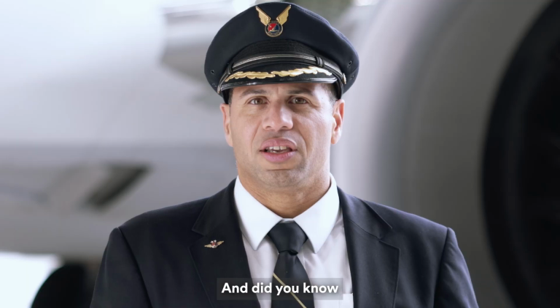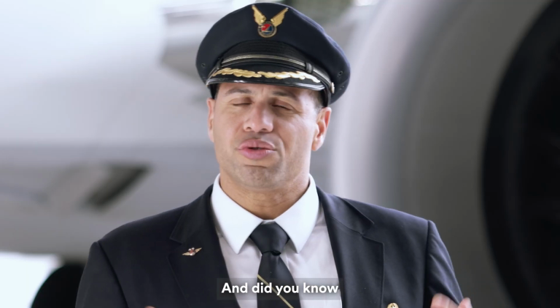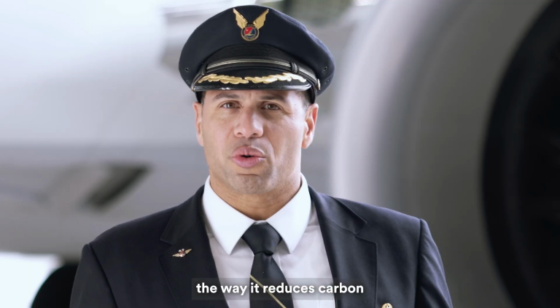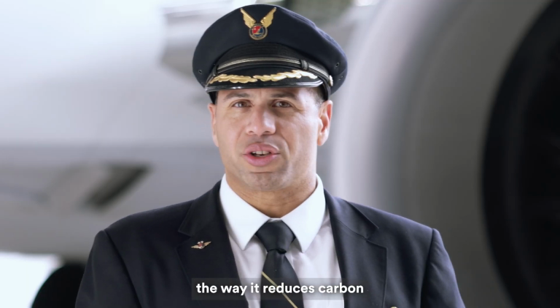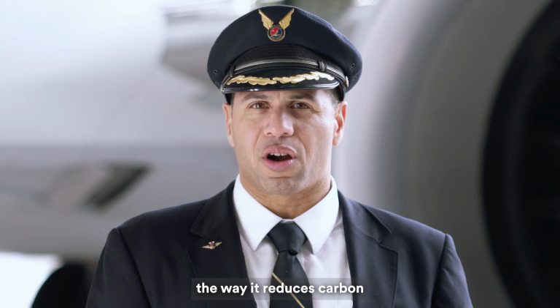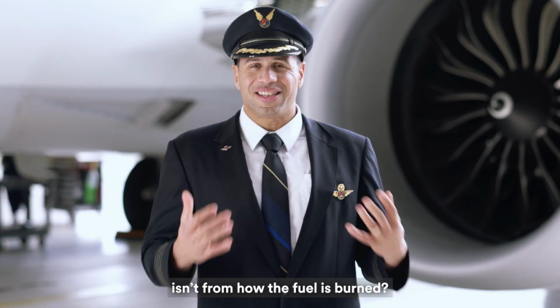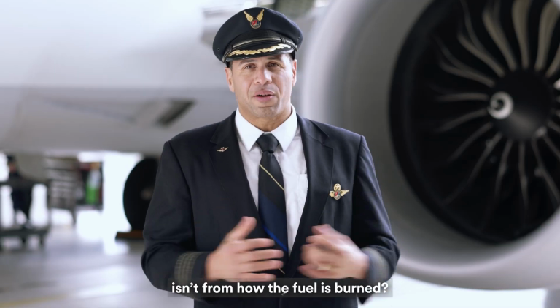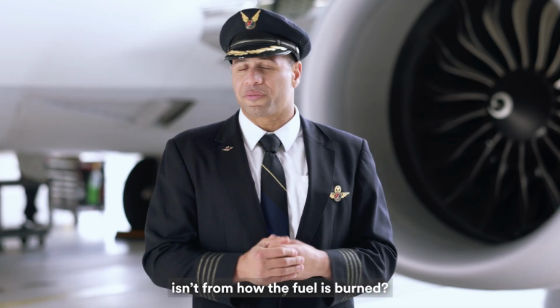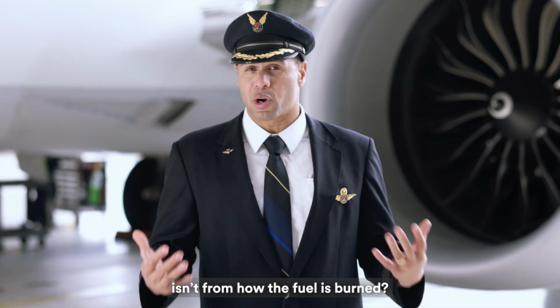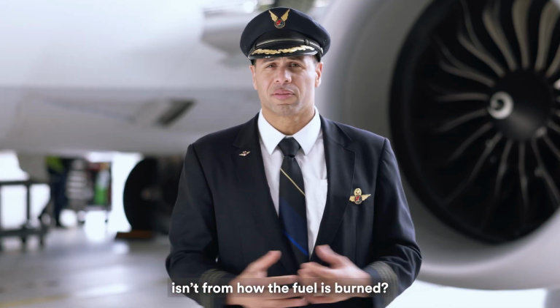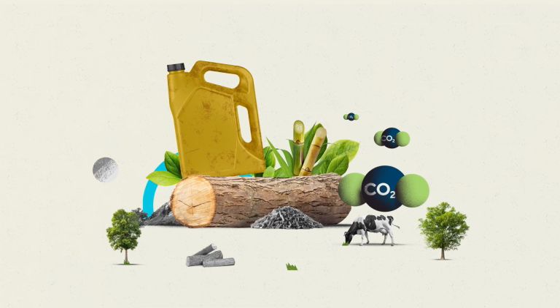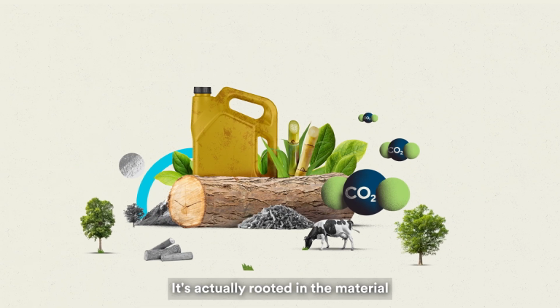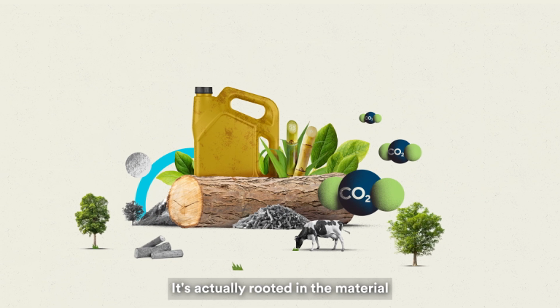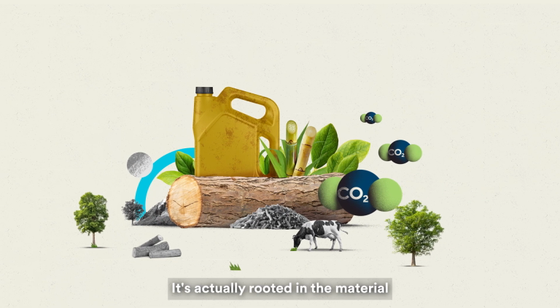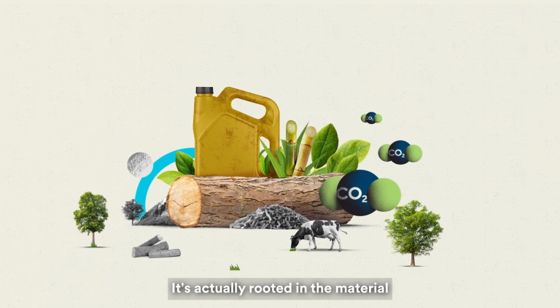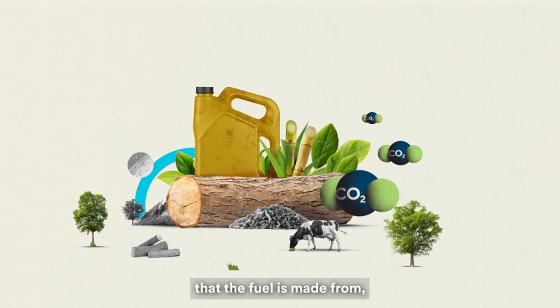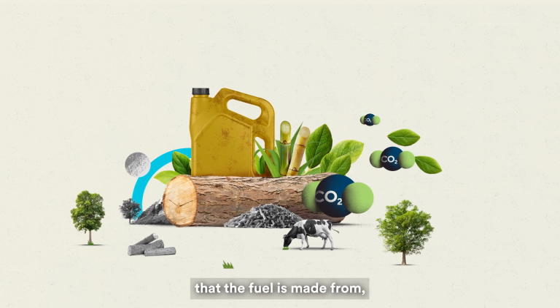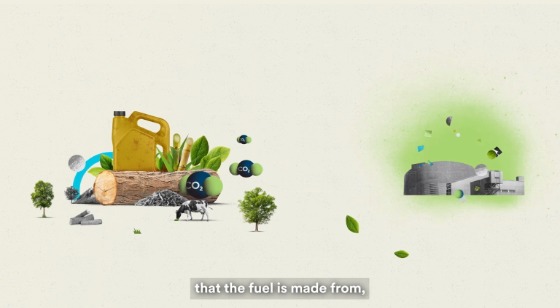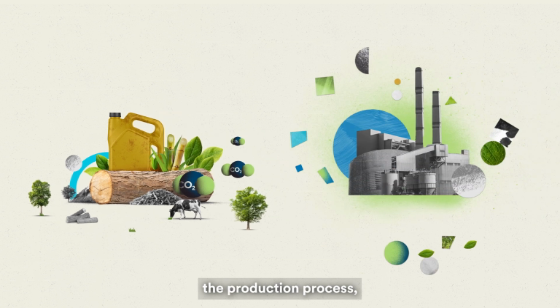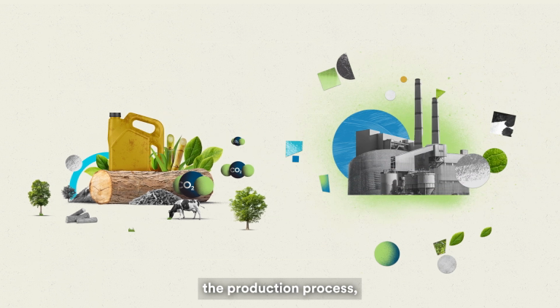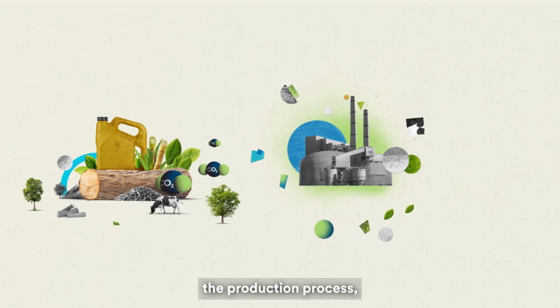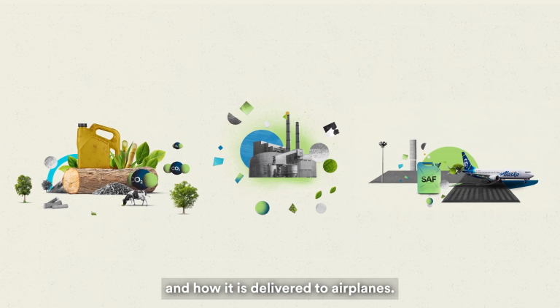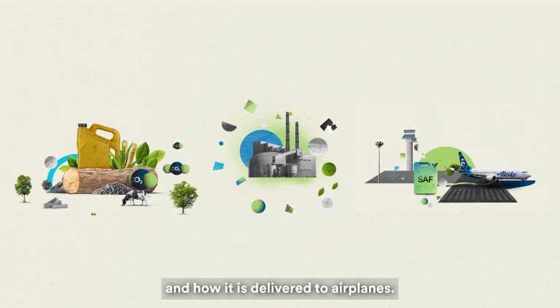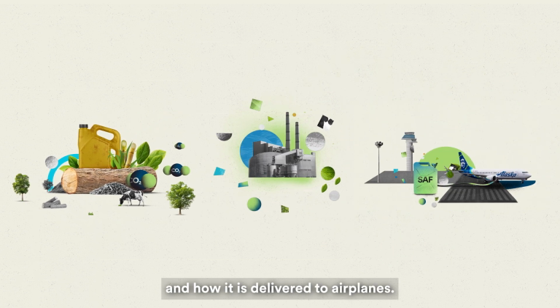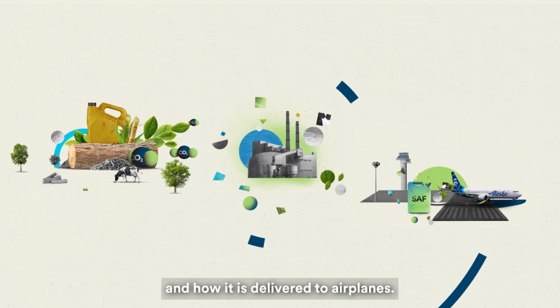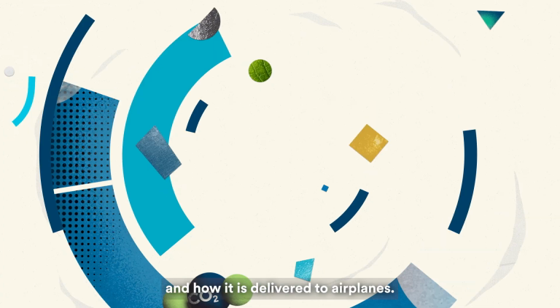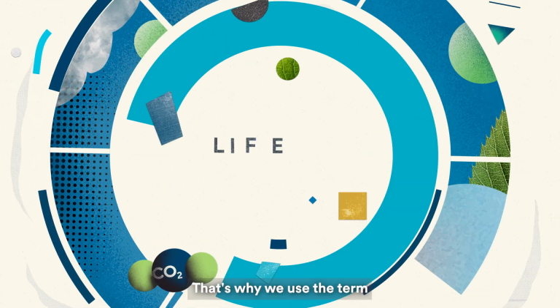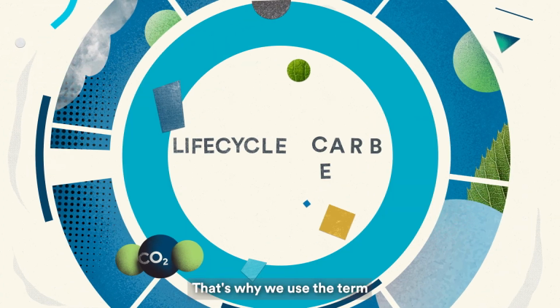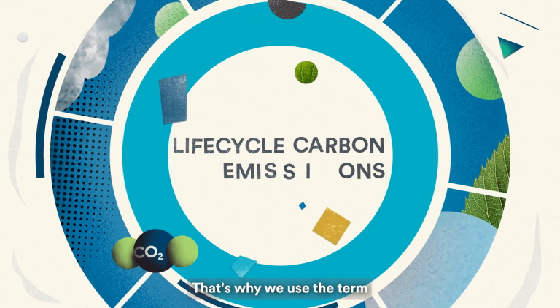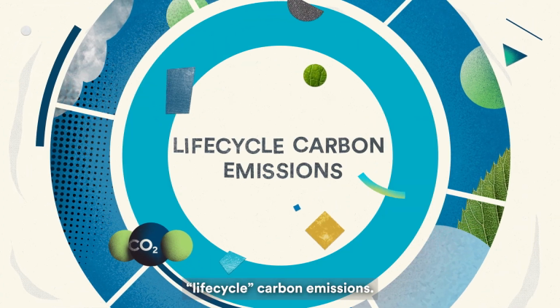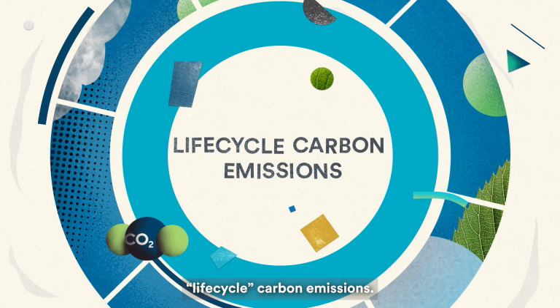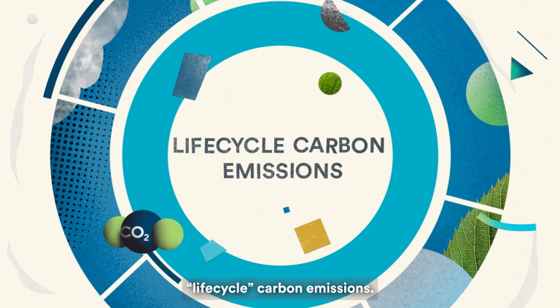Did you know the way SAF reduces carbon isn't from how the fuel is burned? It's actually rooted in the material that the fuel is made from, the production process, and how it's delivered to airplanes. That's why we use the term life-cycle carbon emissions.